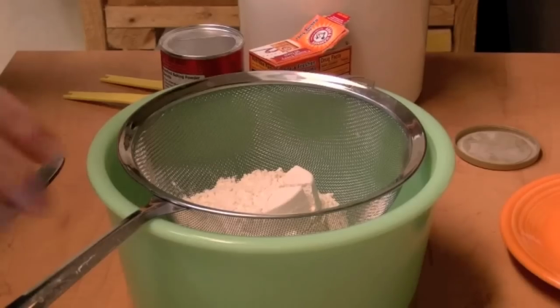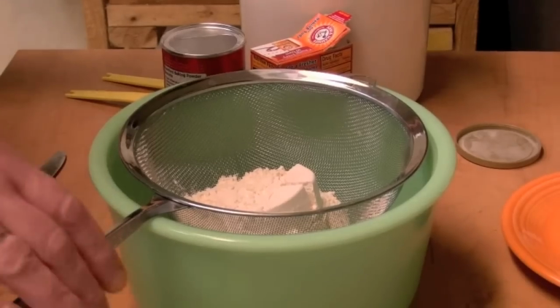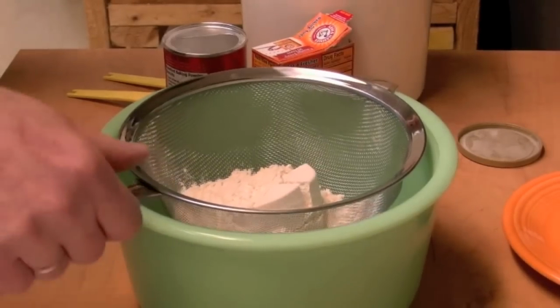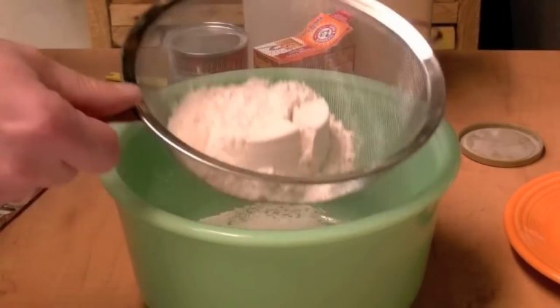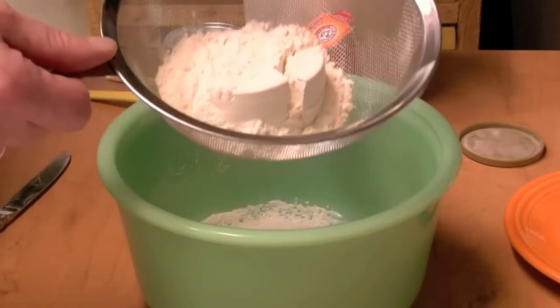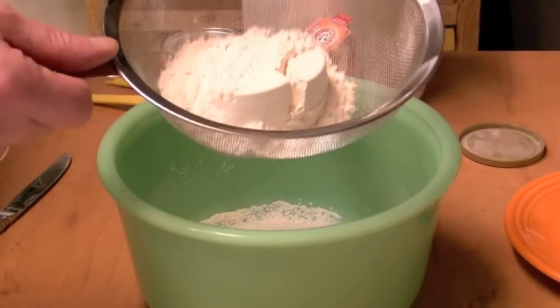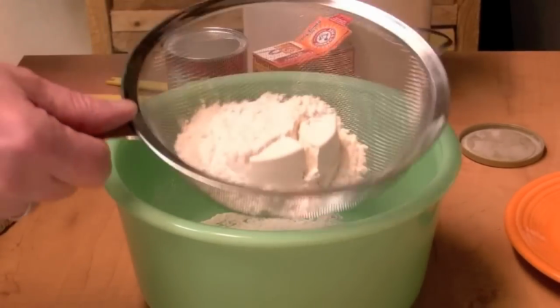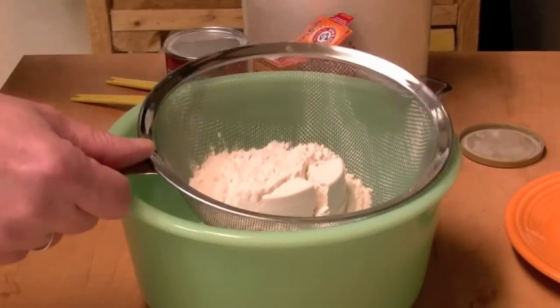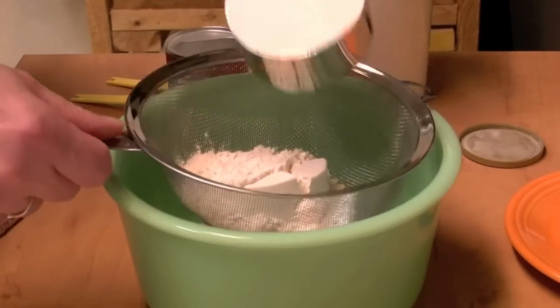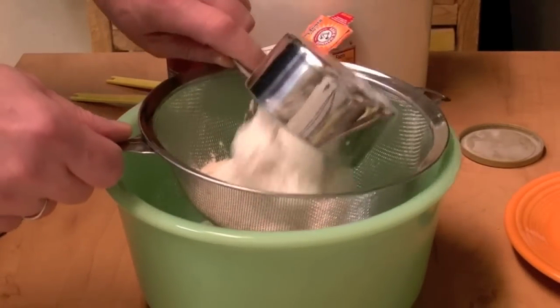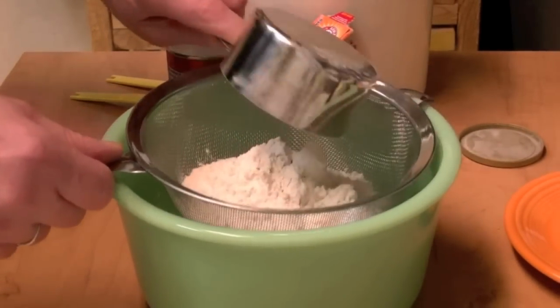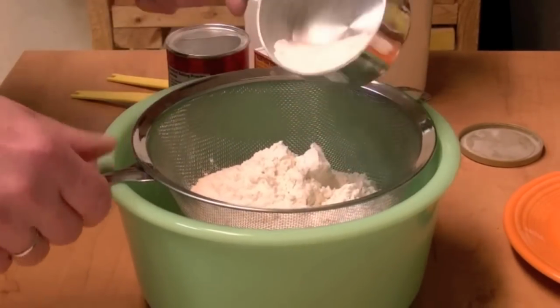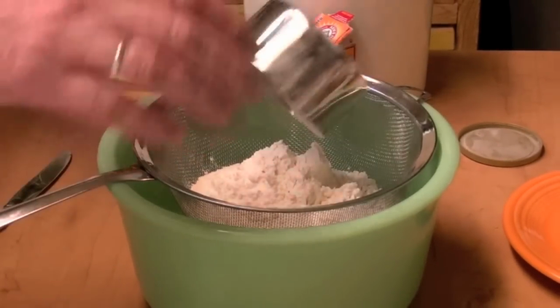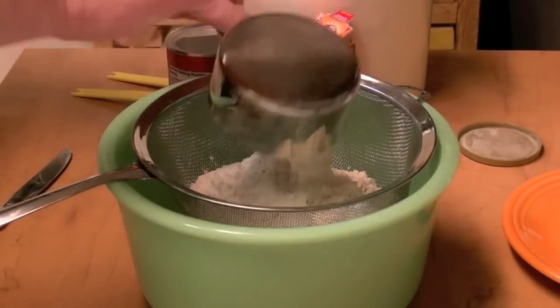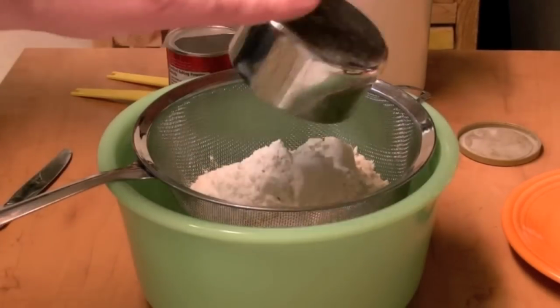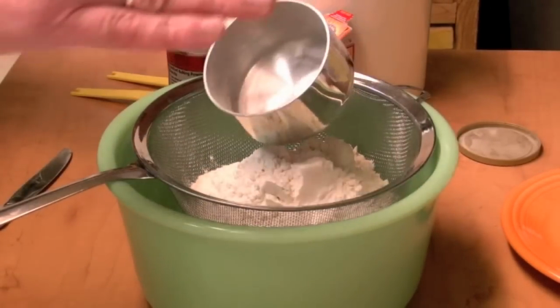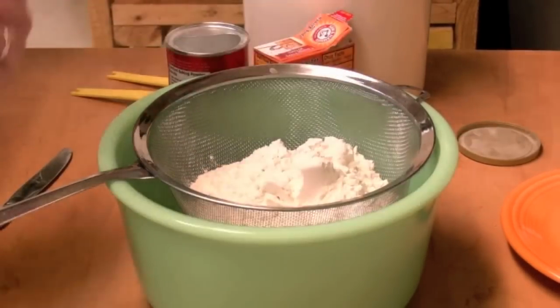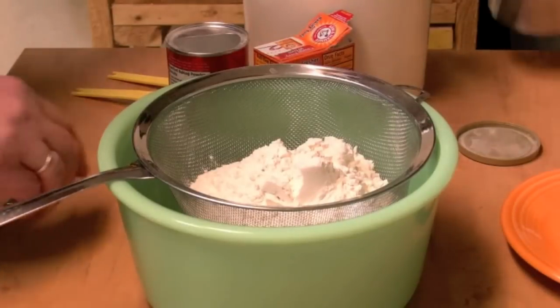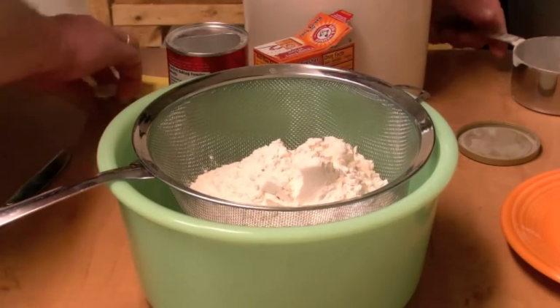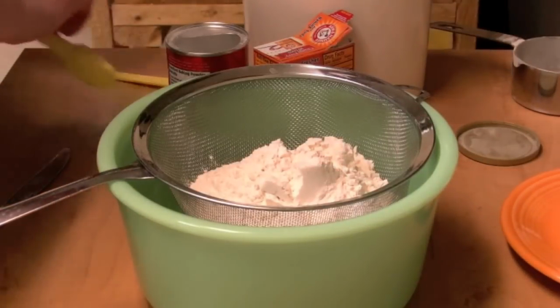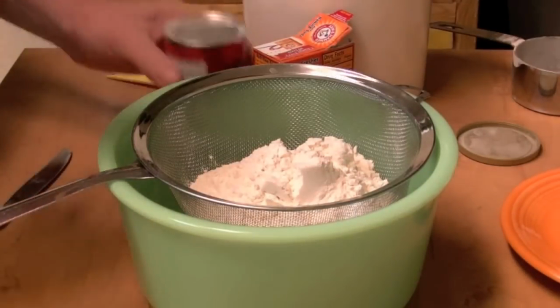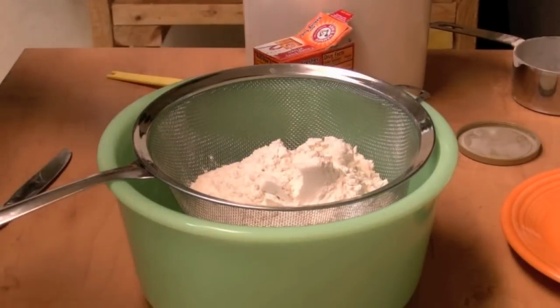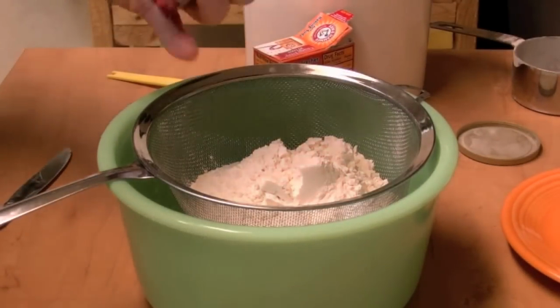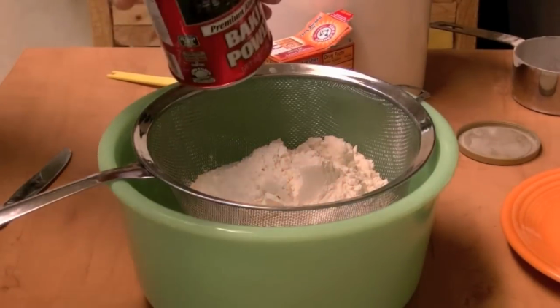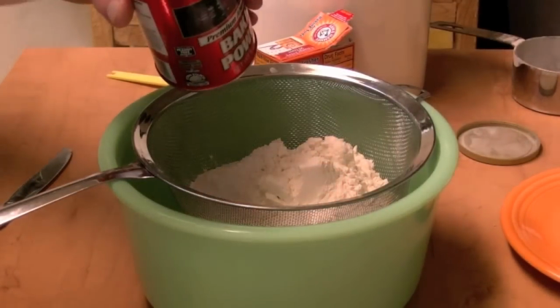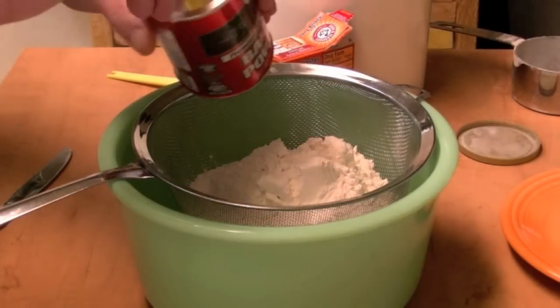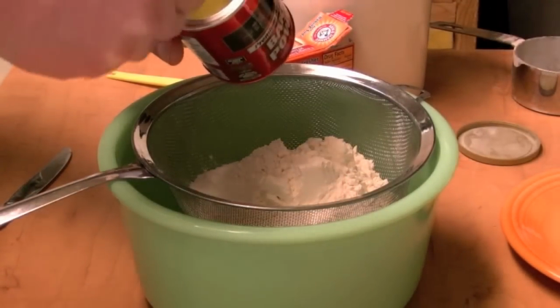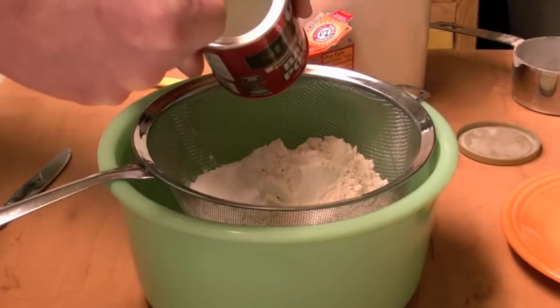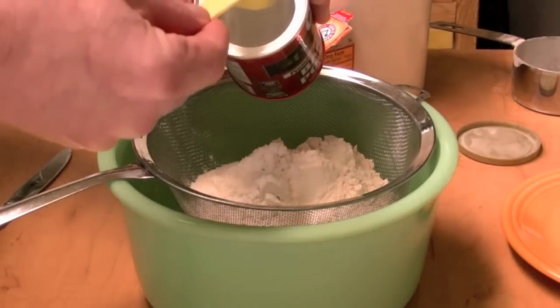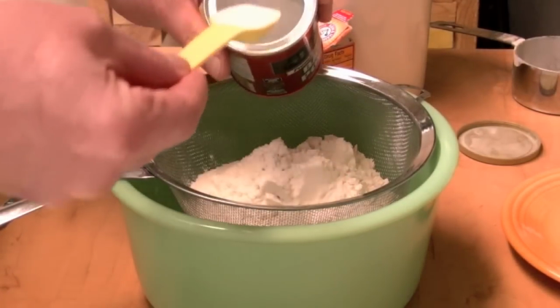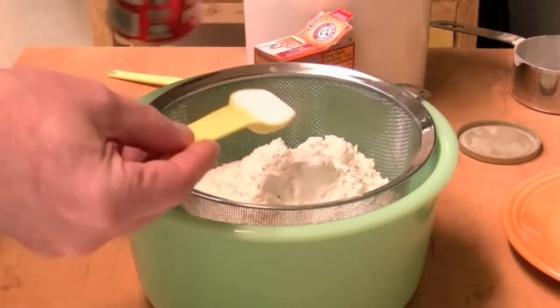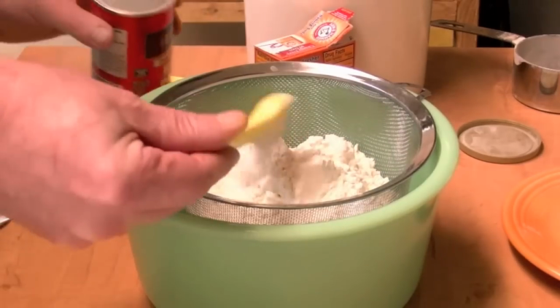Next, I have one cup of flour in here with my strainer. I'm going to add another cup. I'm going to add some baking powder — one and a half teaspoons.